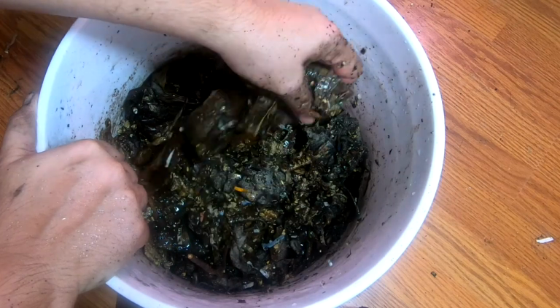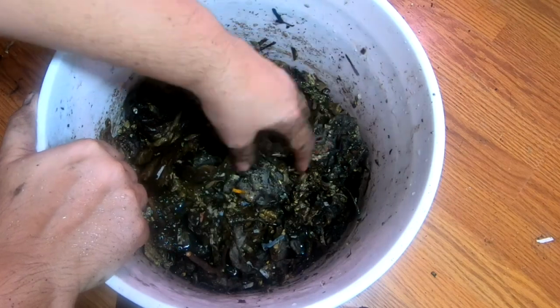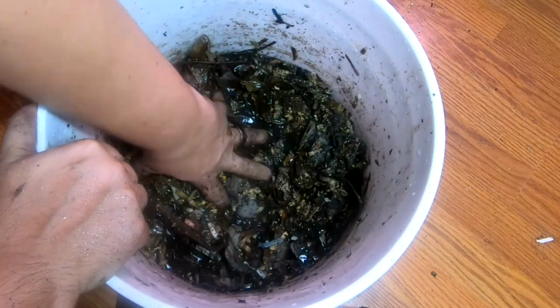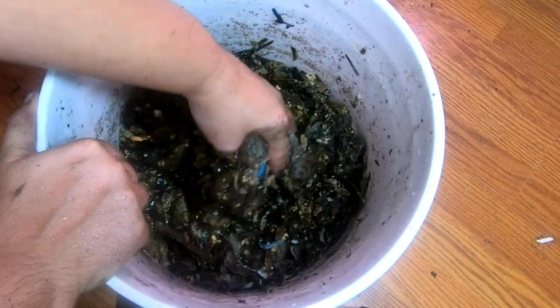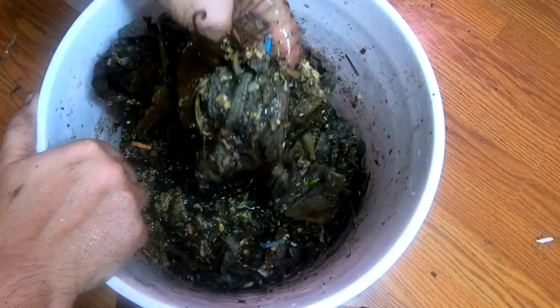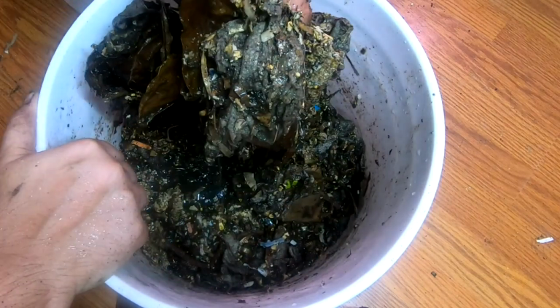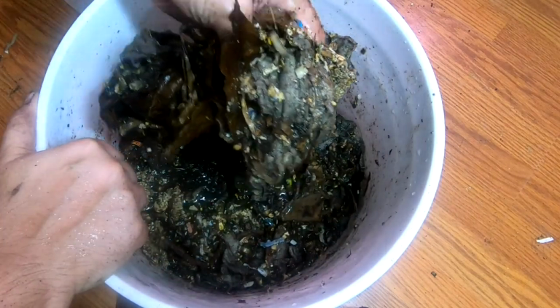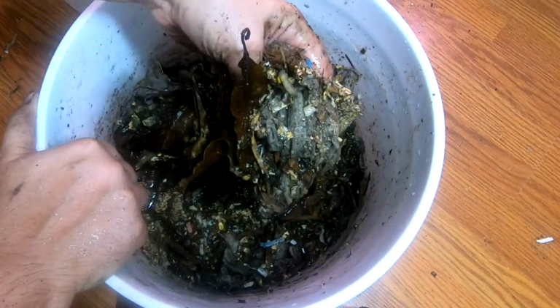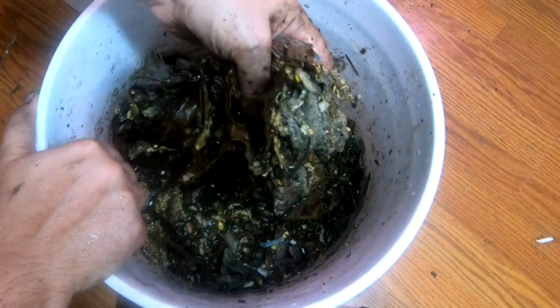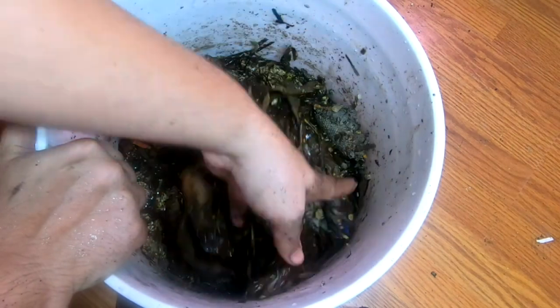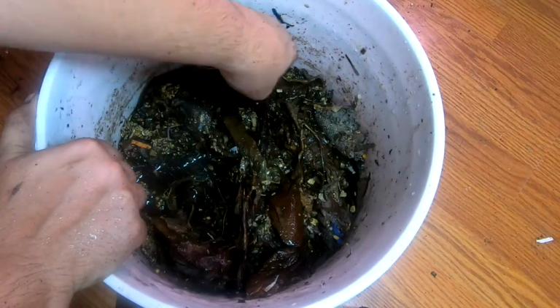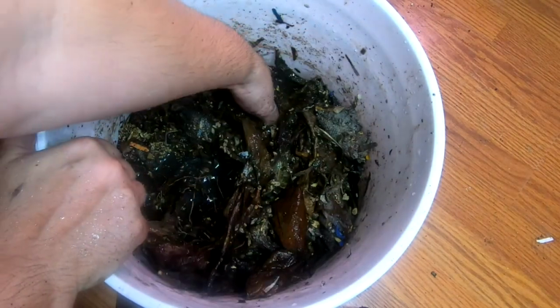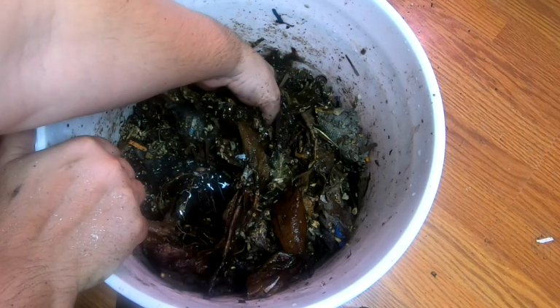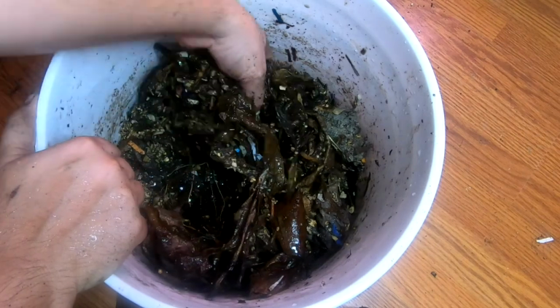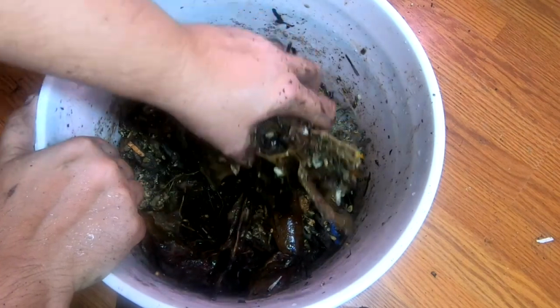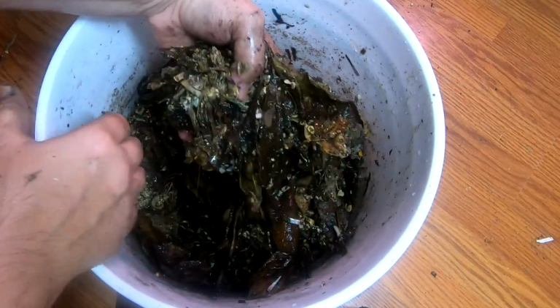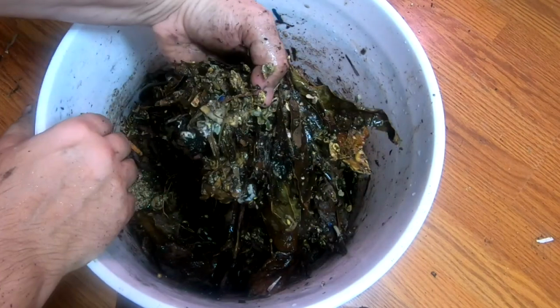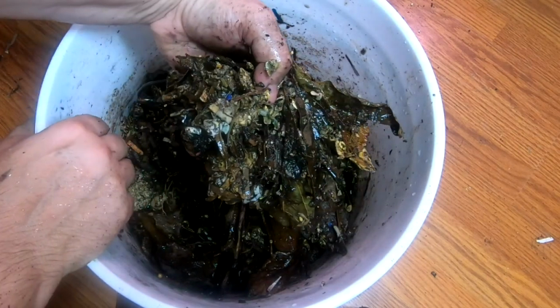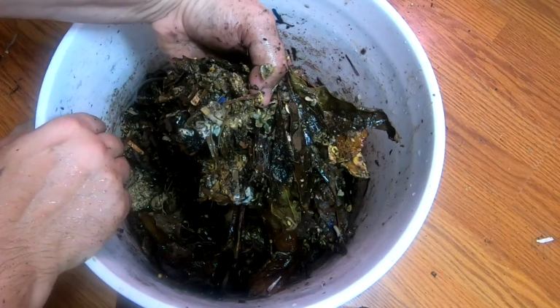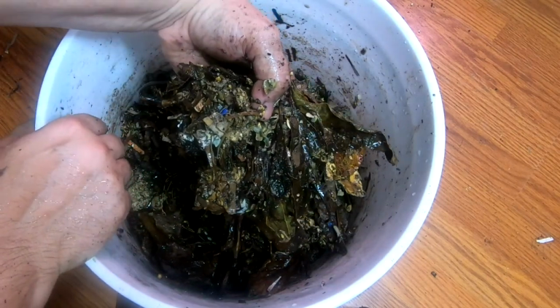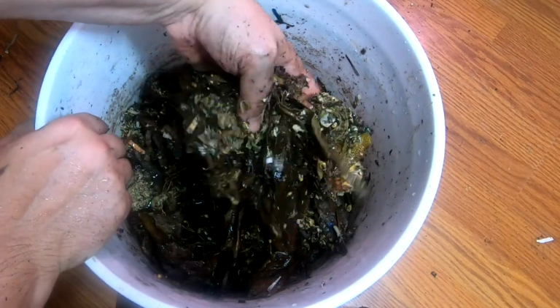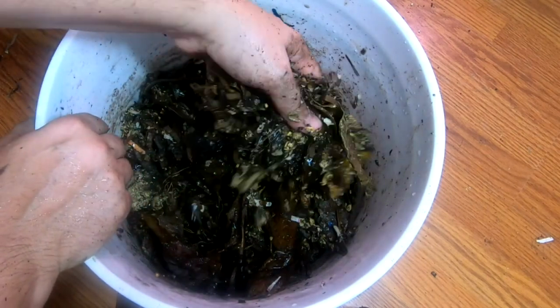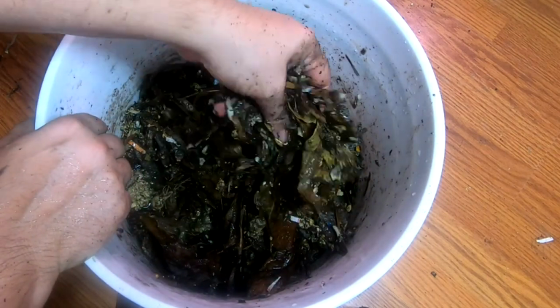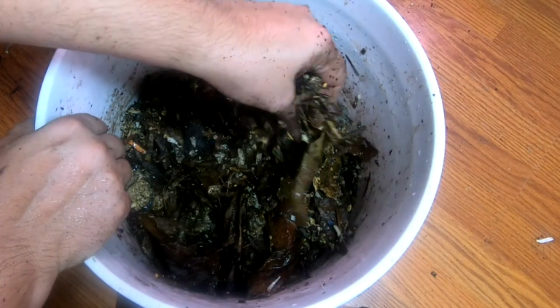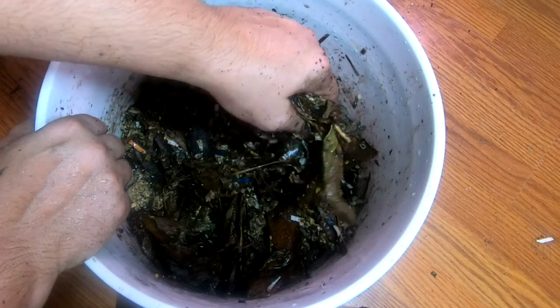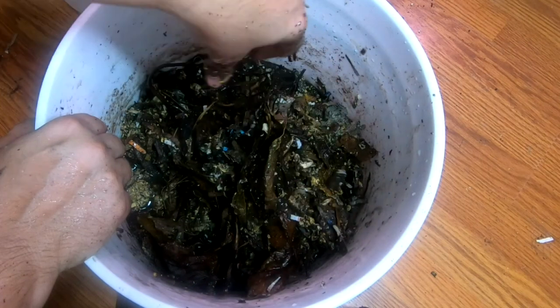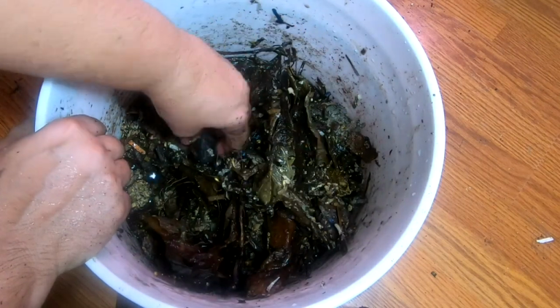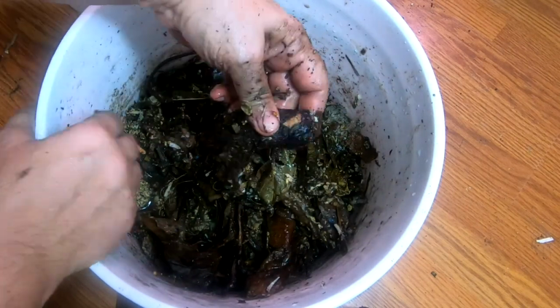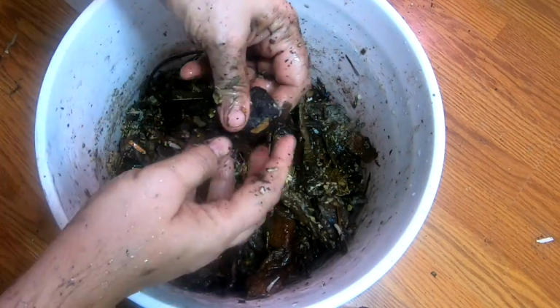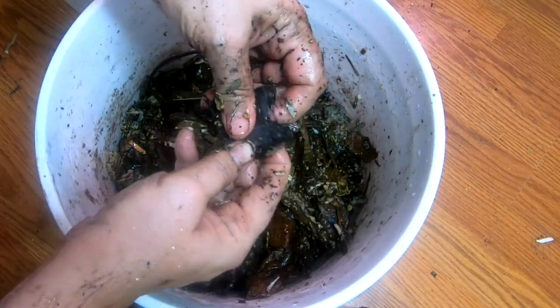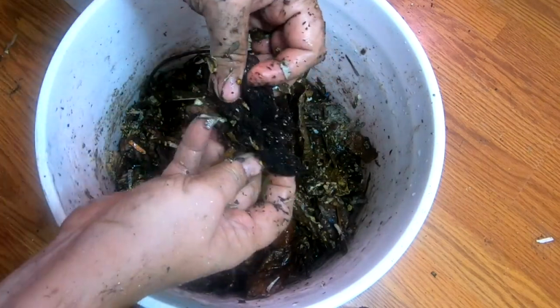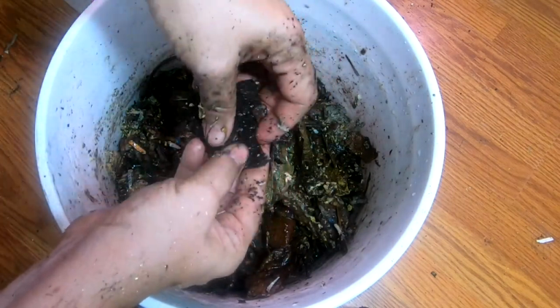As I'm picking this stuff up, there's no worms in here. The worms, if there's nothing they can feast on, they're not going to be around. So there's no worms getting dunked in the water right now. And even if they were, it would be okay.